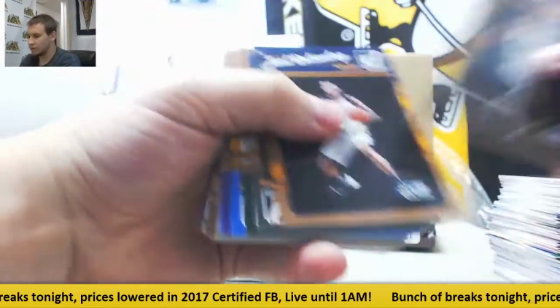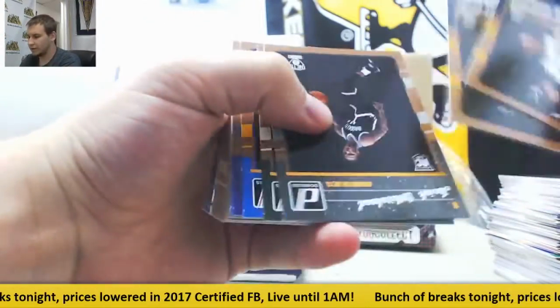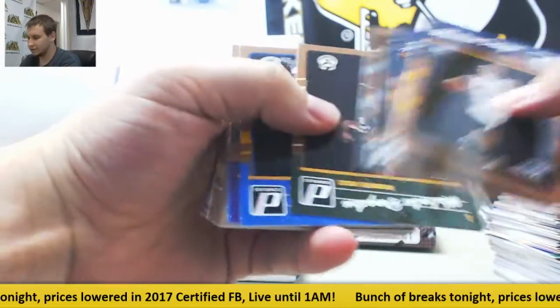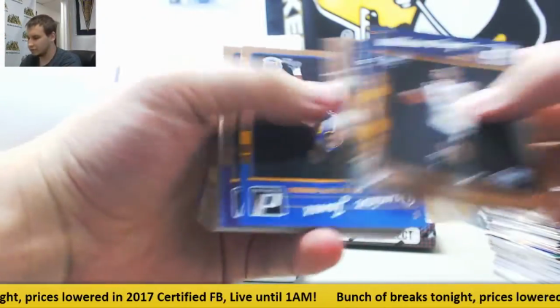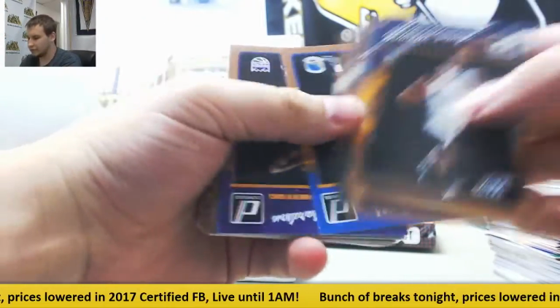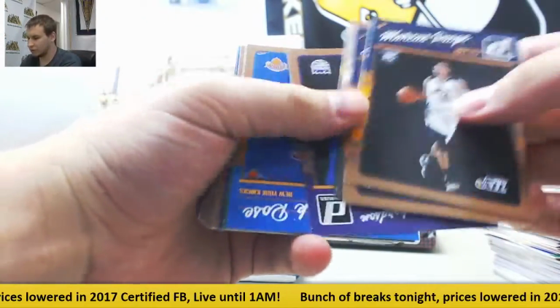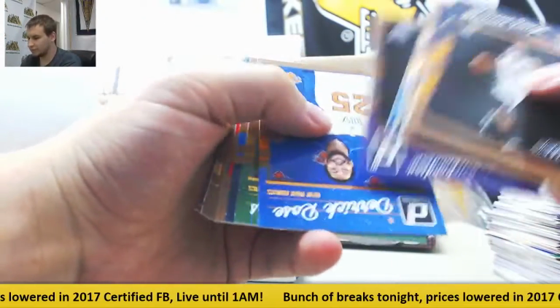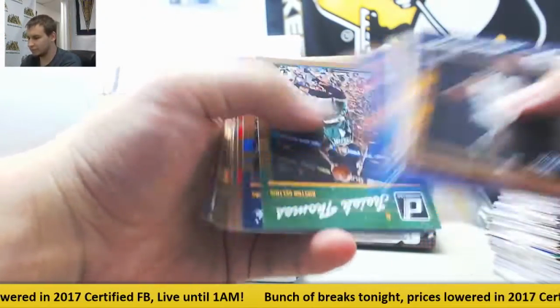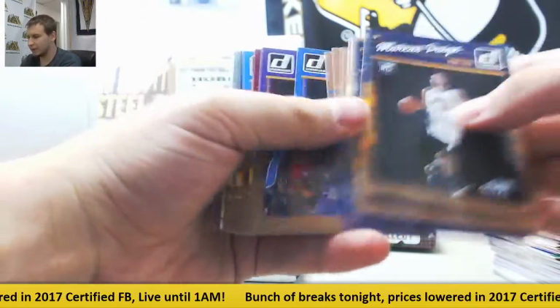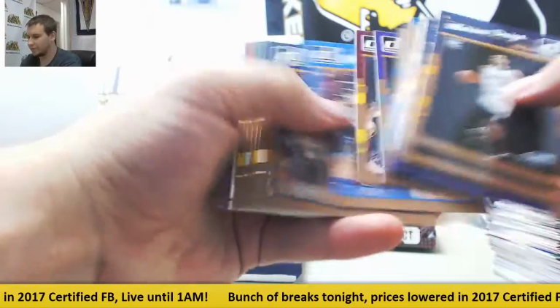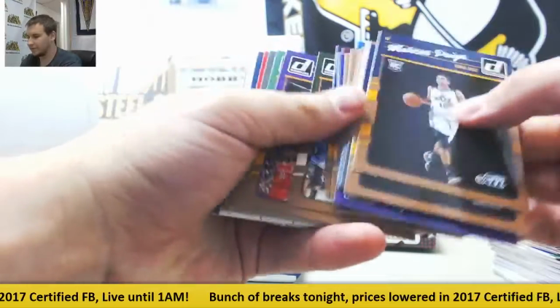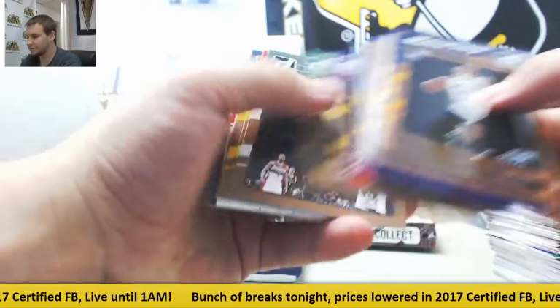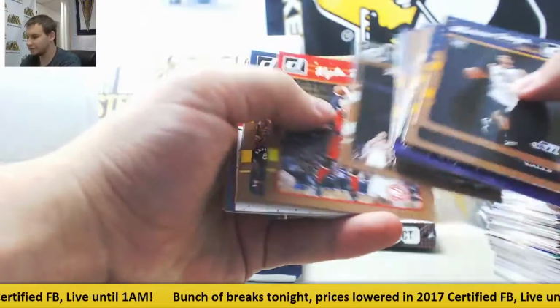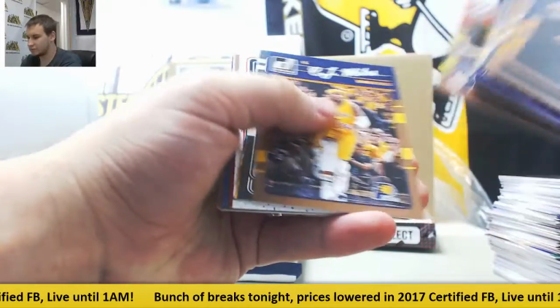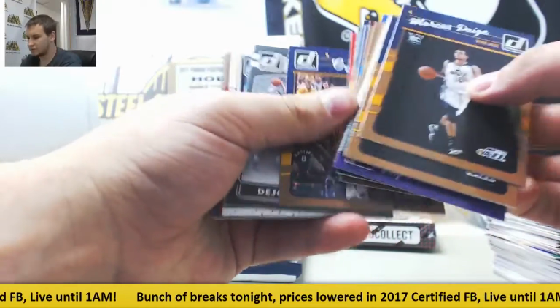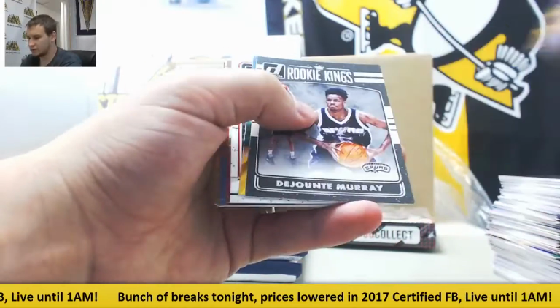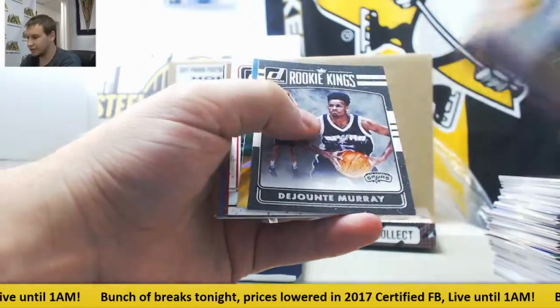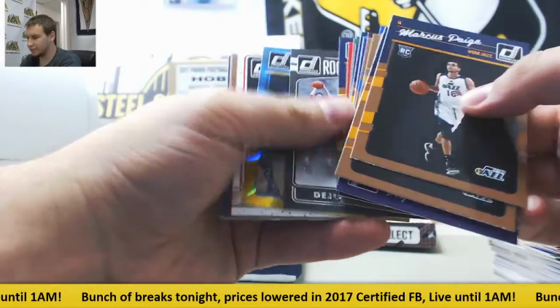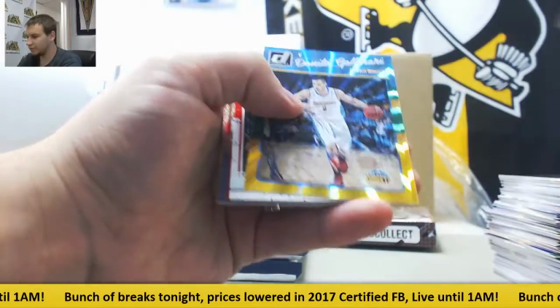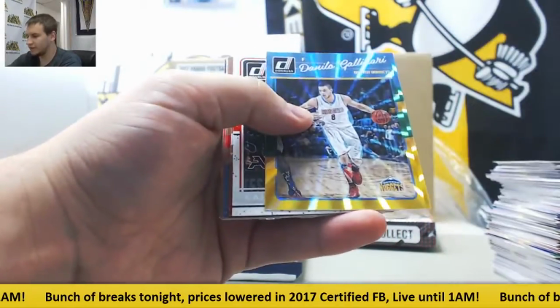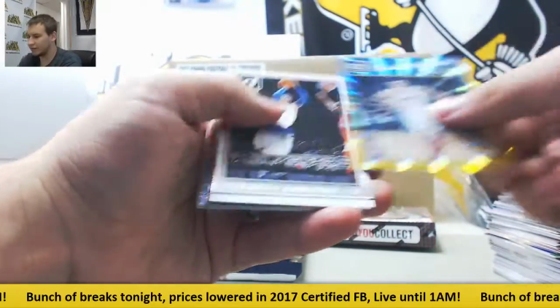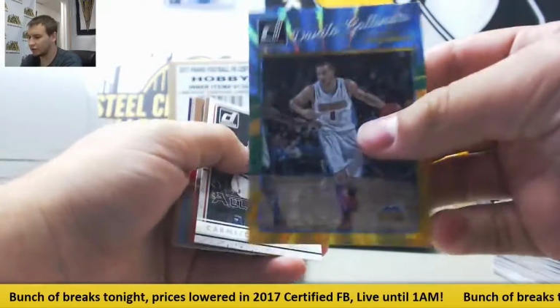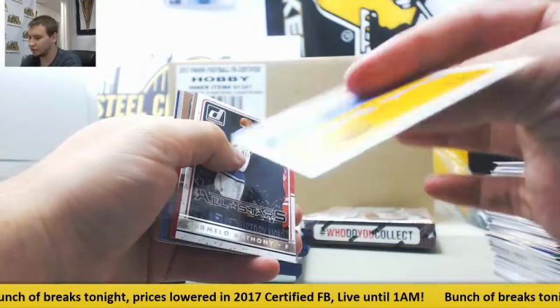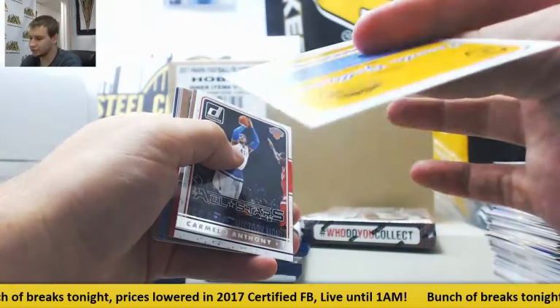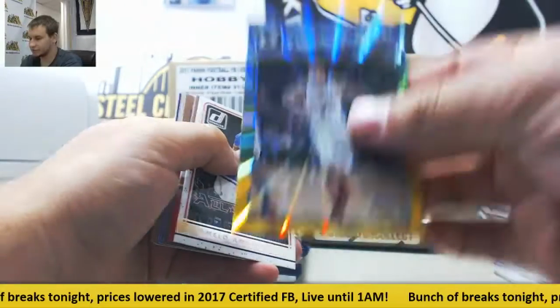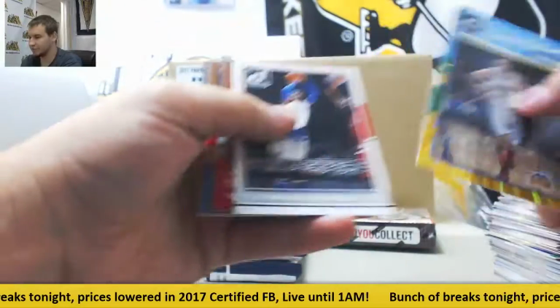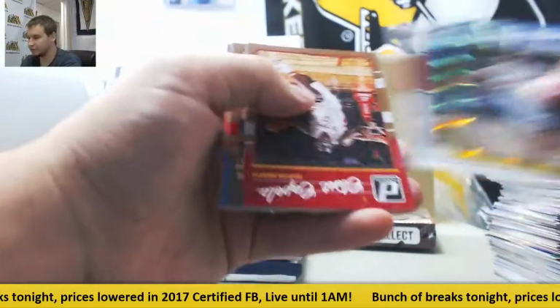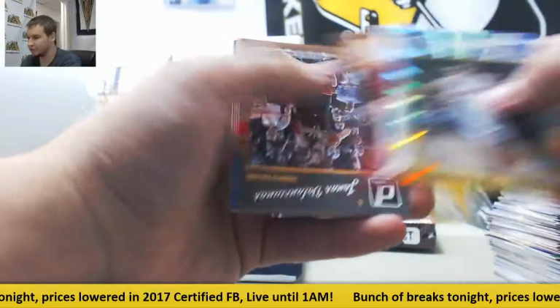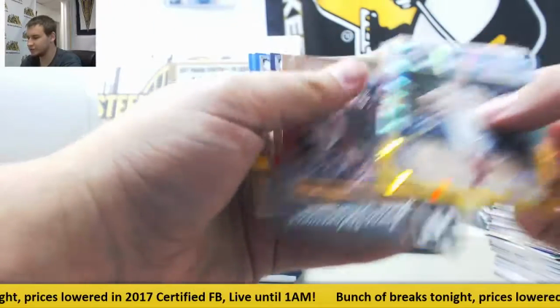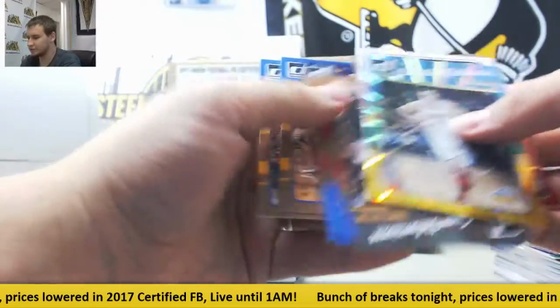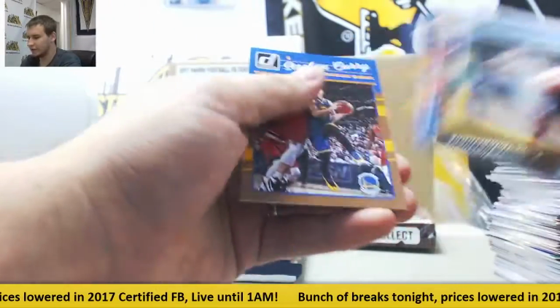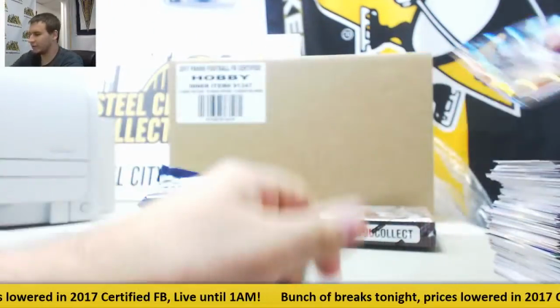Next up — rookies, Brogdon, and veteran base. Deontay Murray, Danilo Gallinari, one of those special inserts, and base.